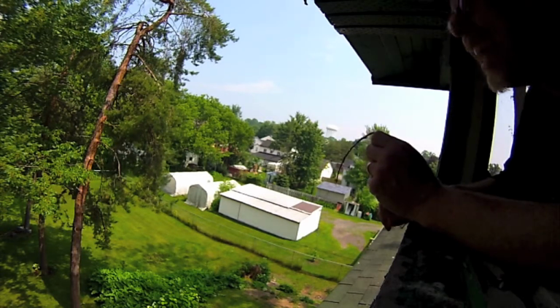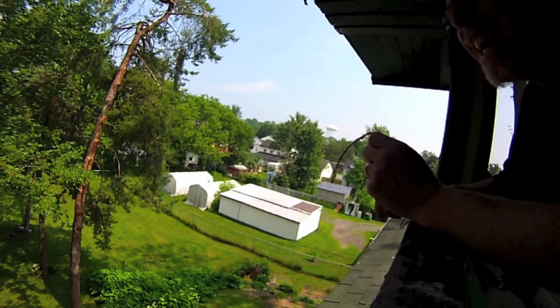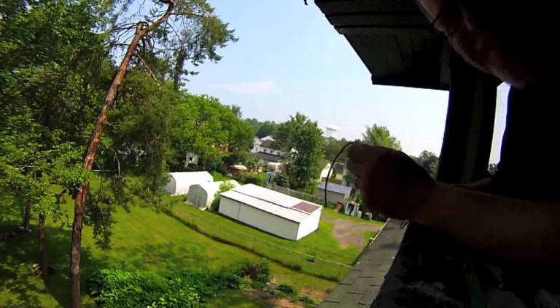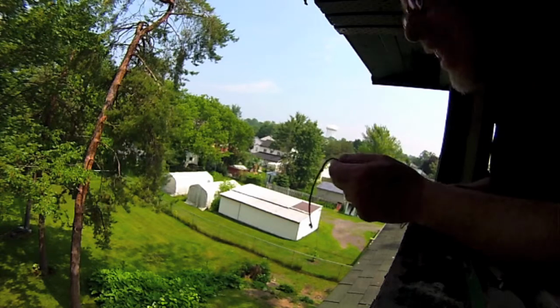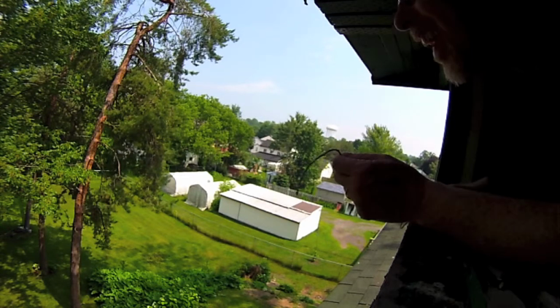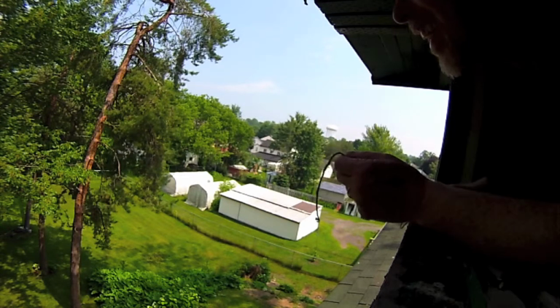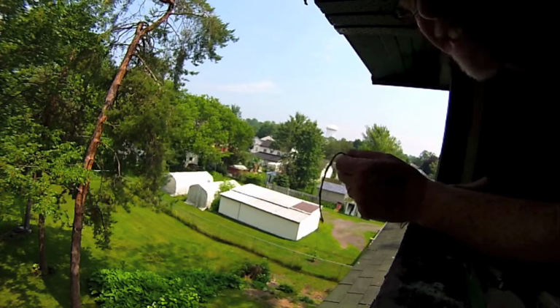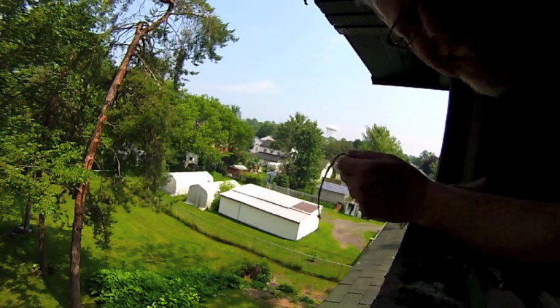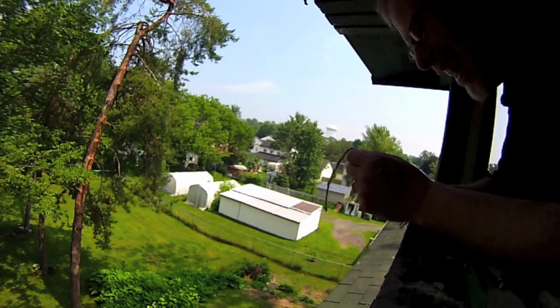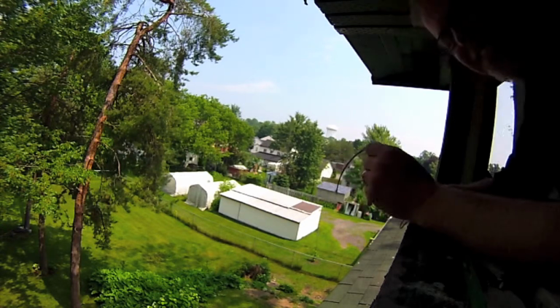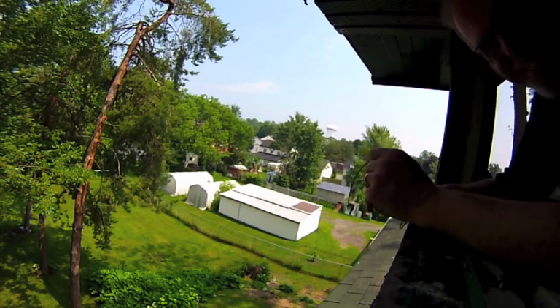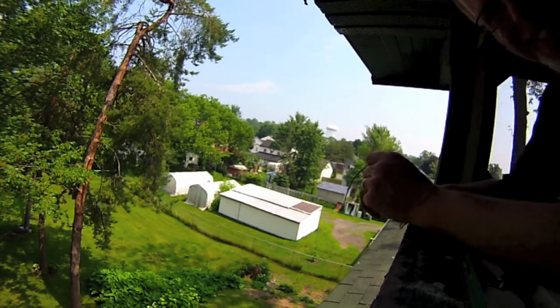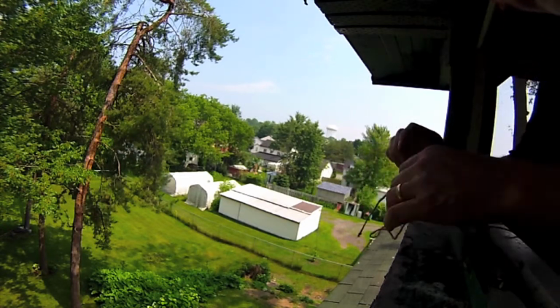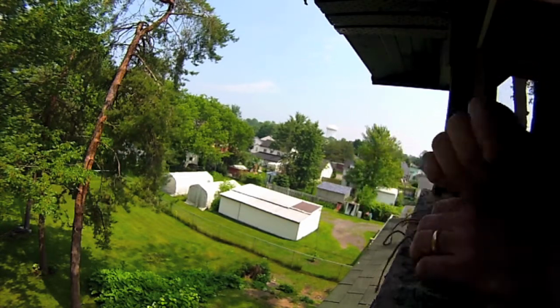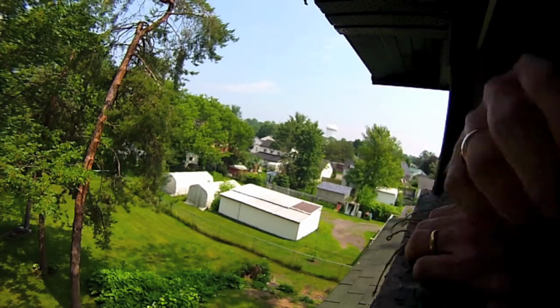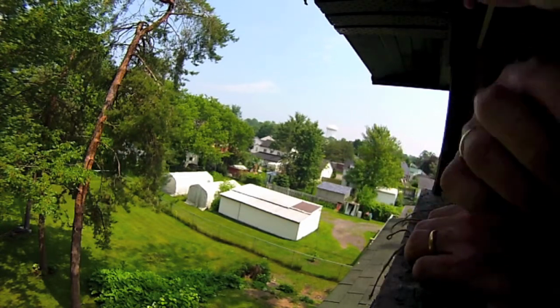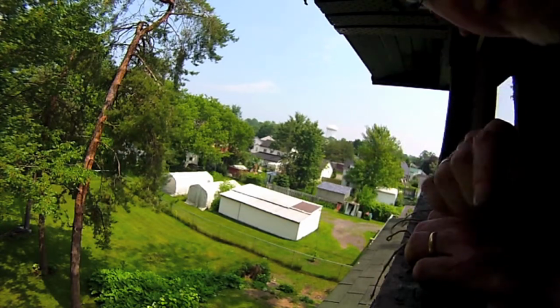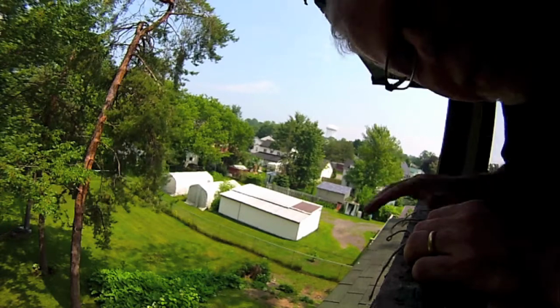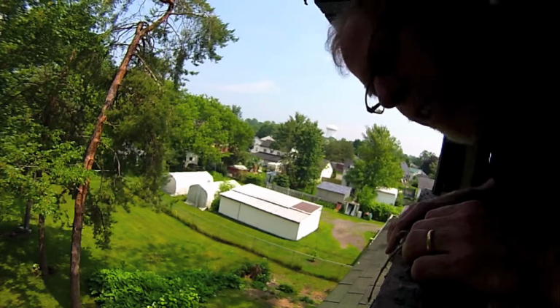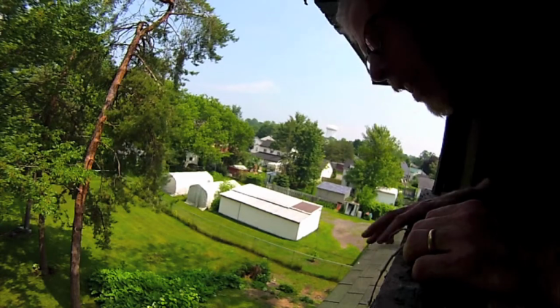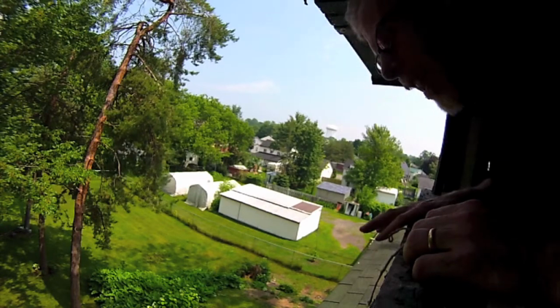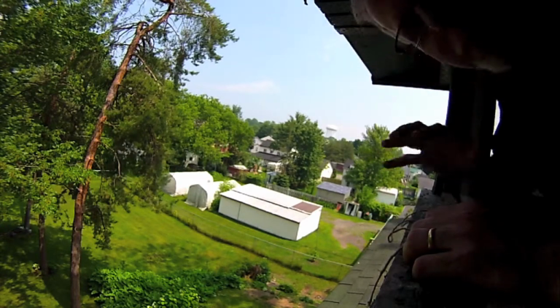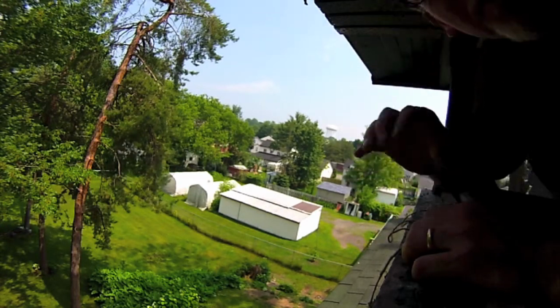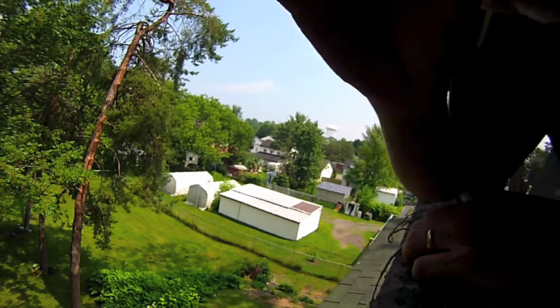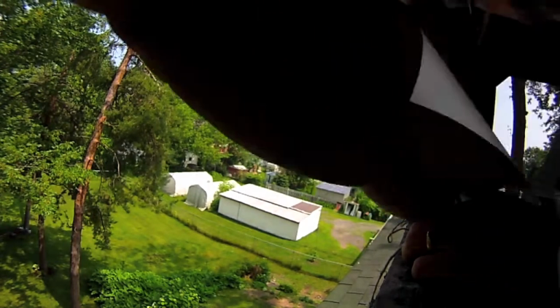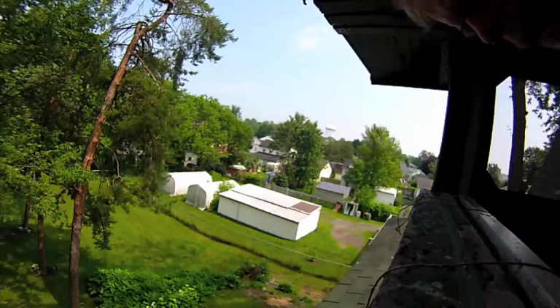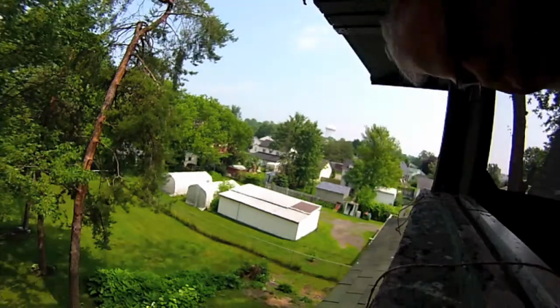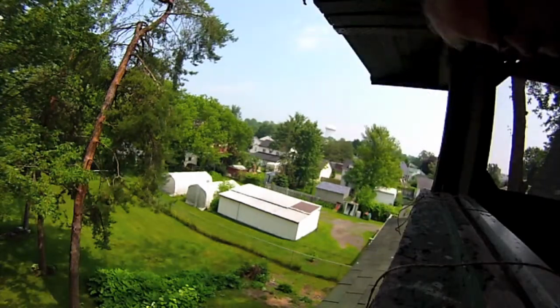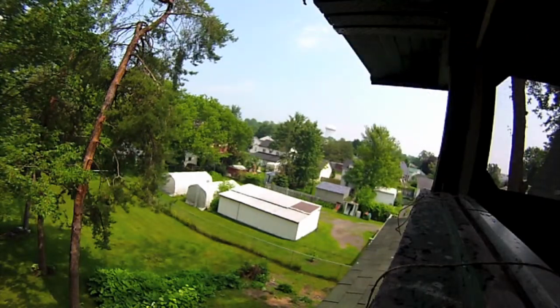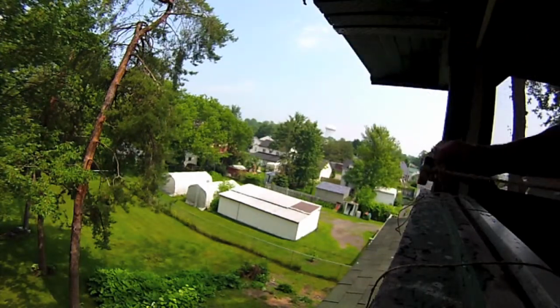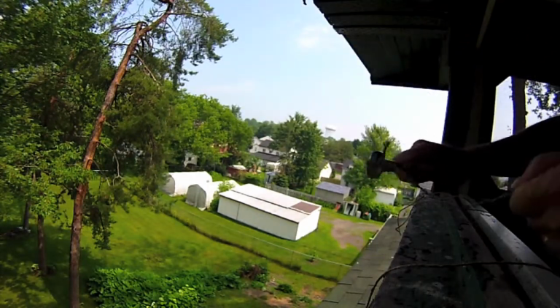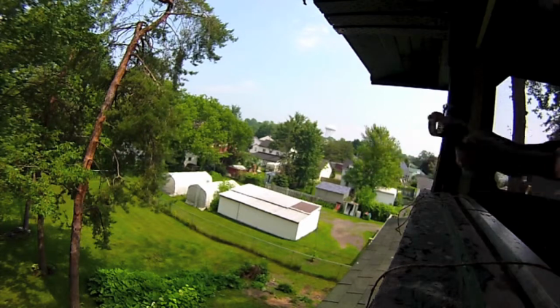I think I hit the tree — that's pretty close. Okay, I'm going to stop this recording now, retool, and I'll be back in a minute. Okay, let's give this another go. I'm back.